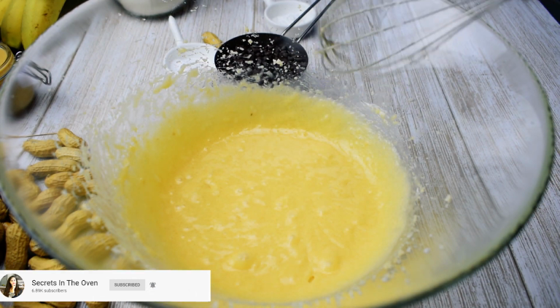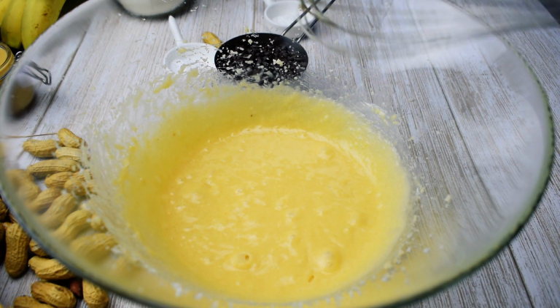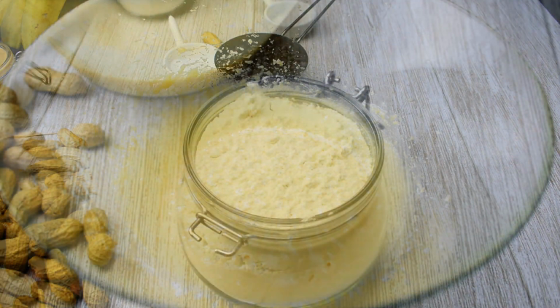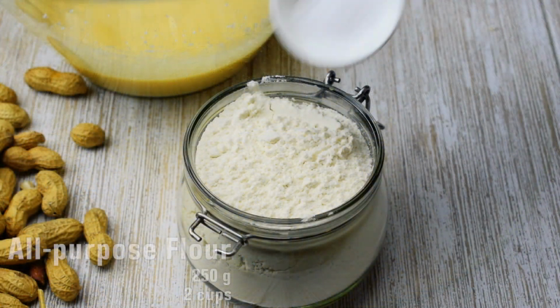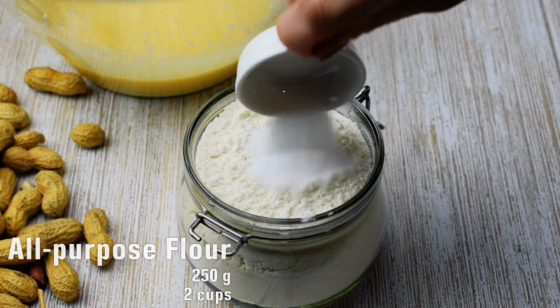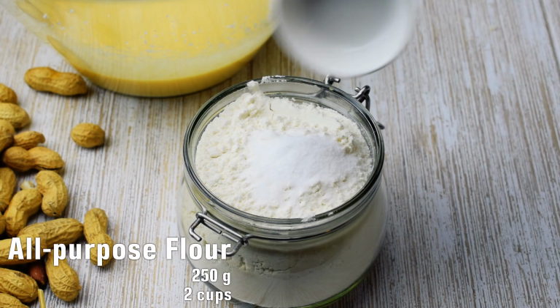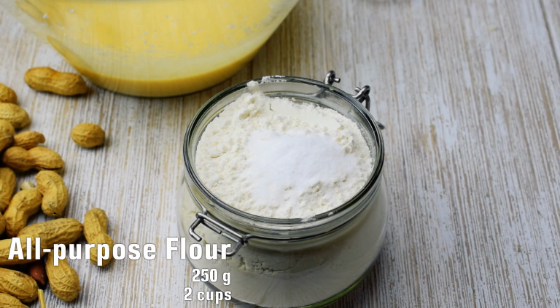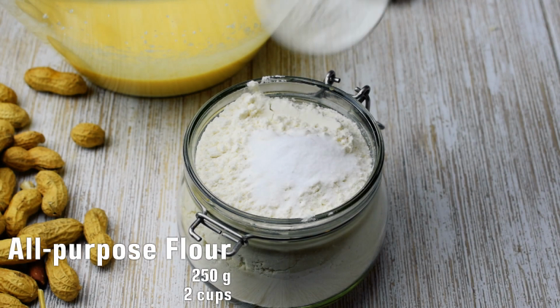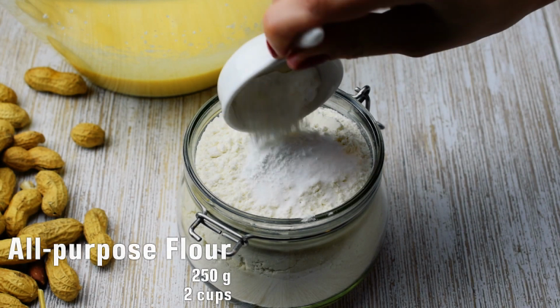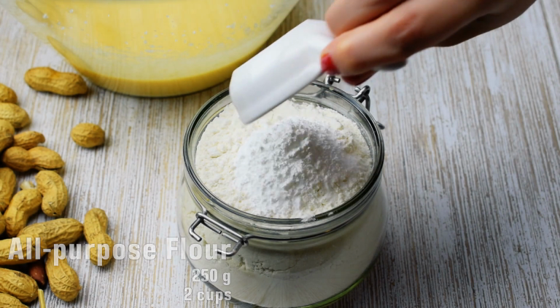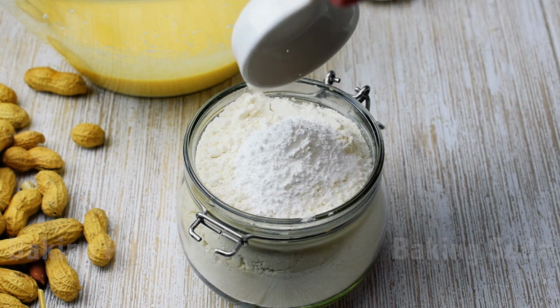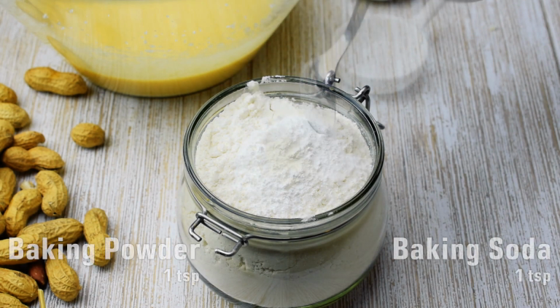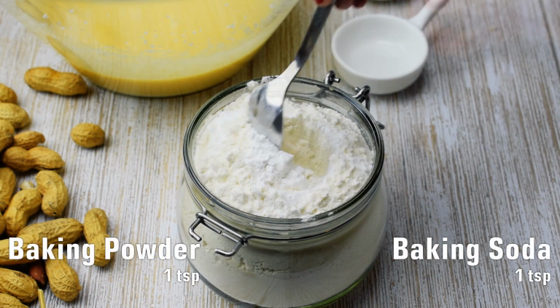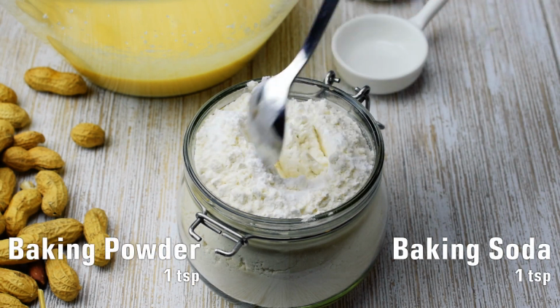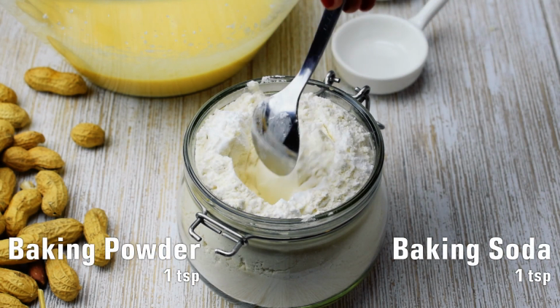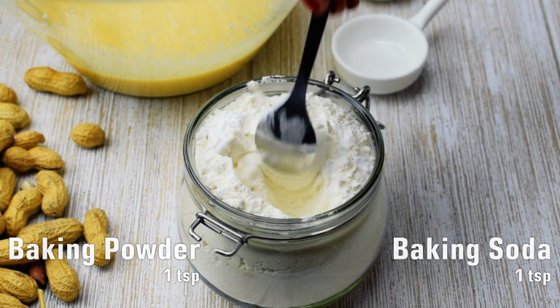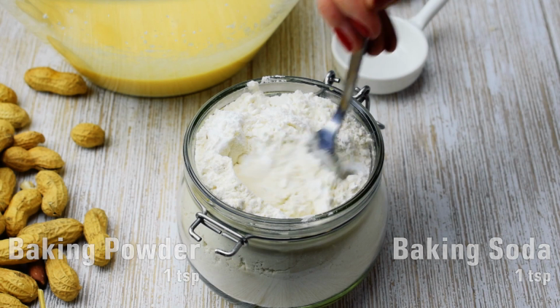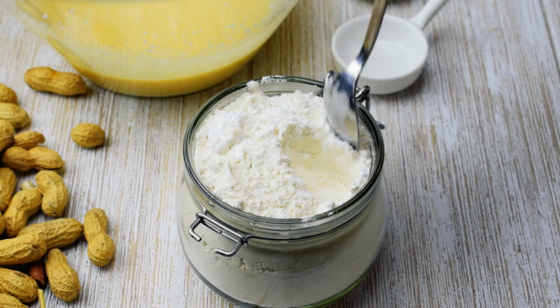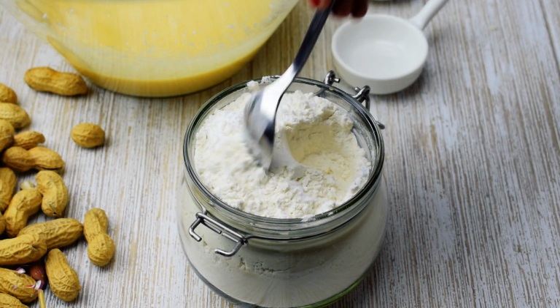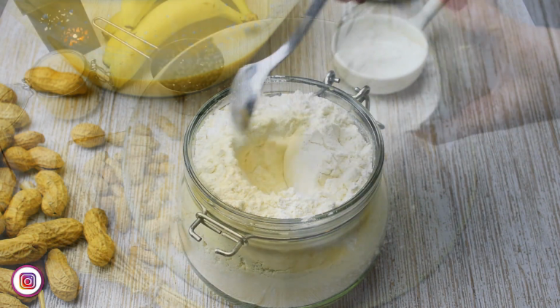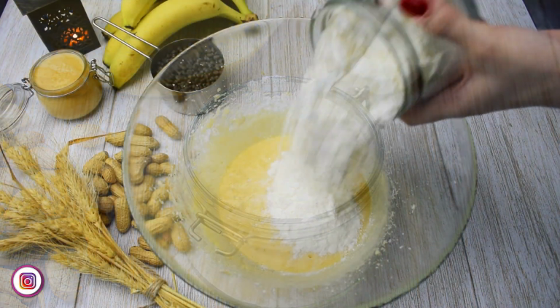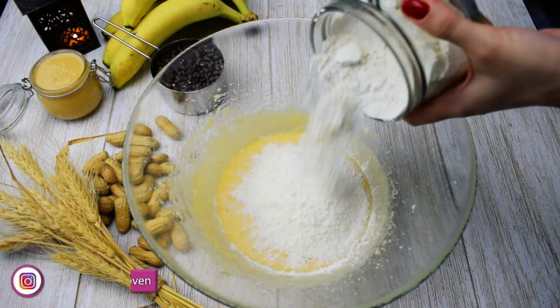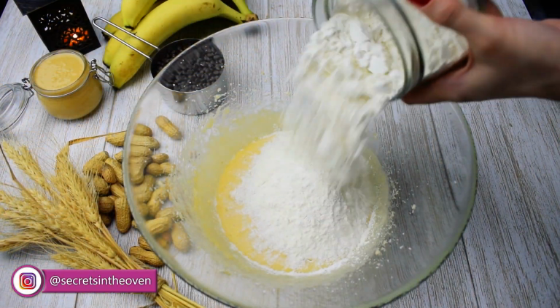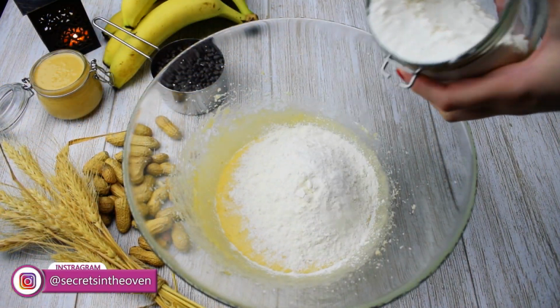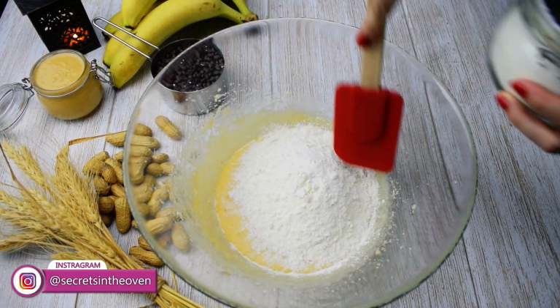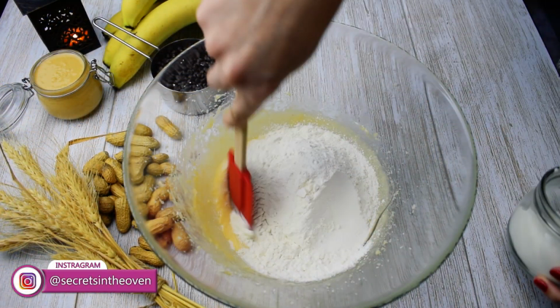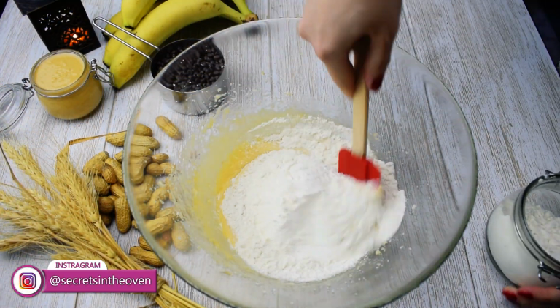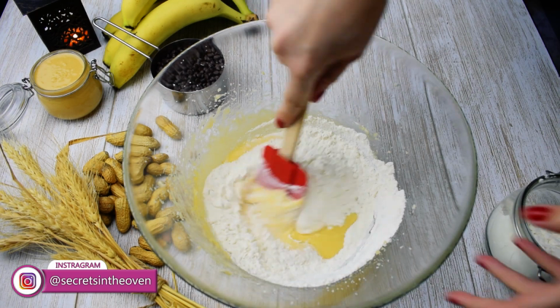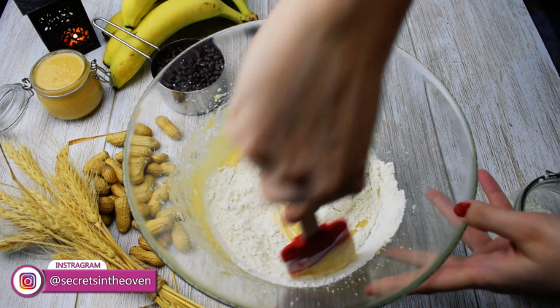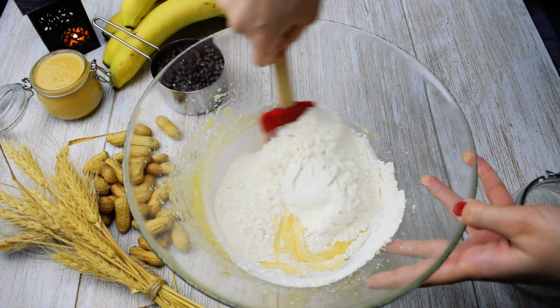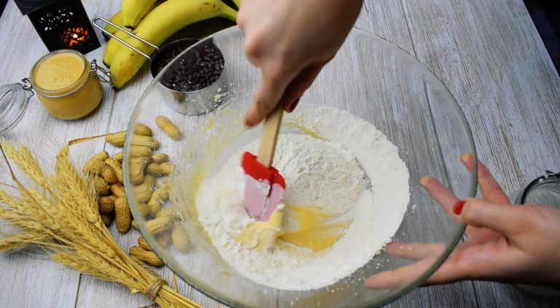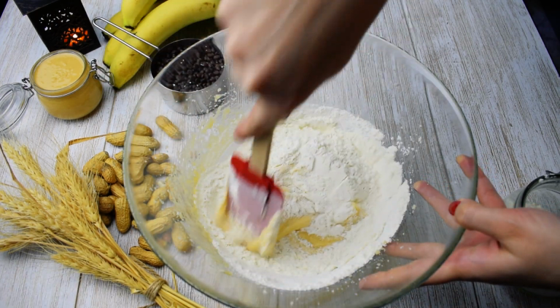Combine one teaspoon baking powder and one teaspoon baking soda with 250 grams all-purpose flour. Sift in two batches and stir until the flour is fully incorporated.